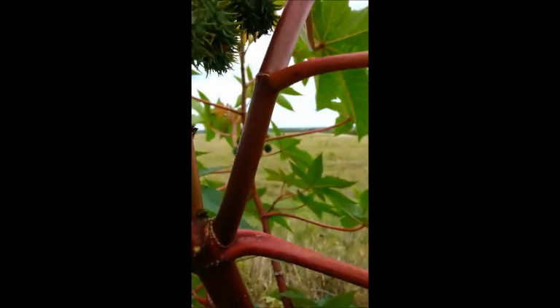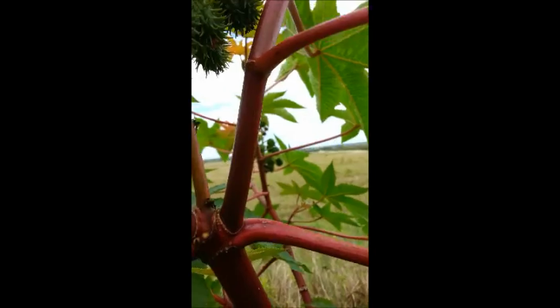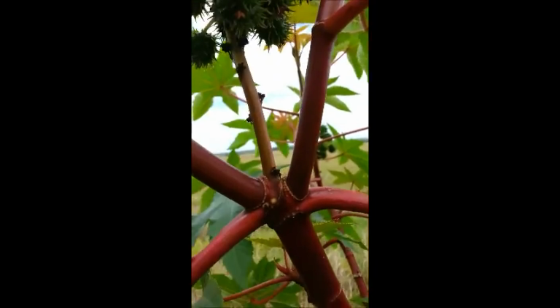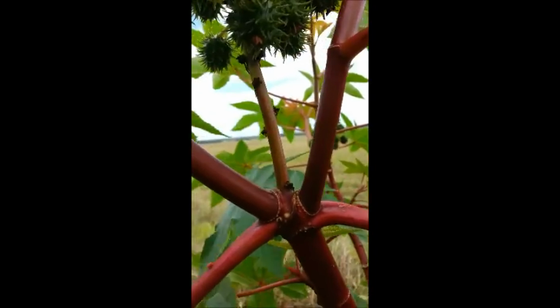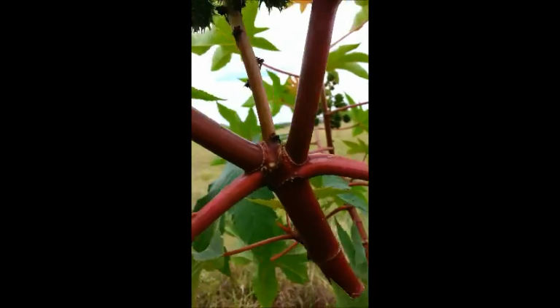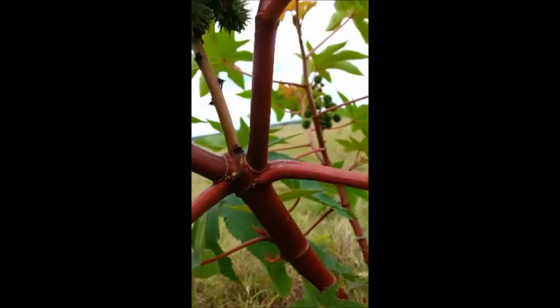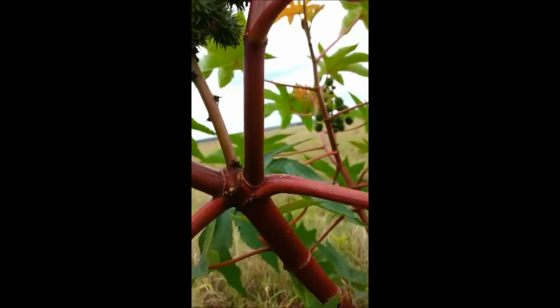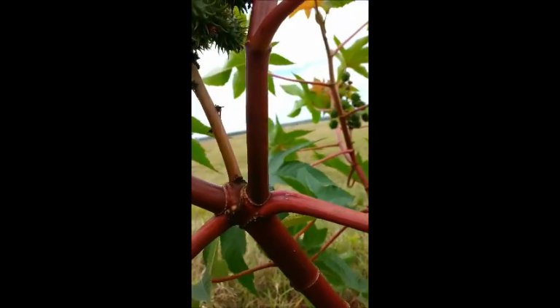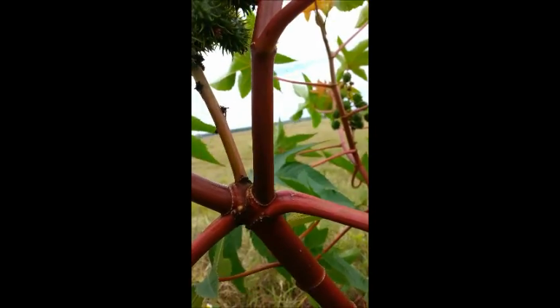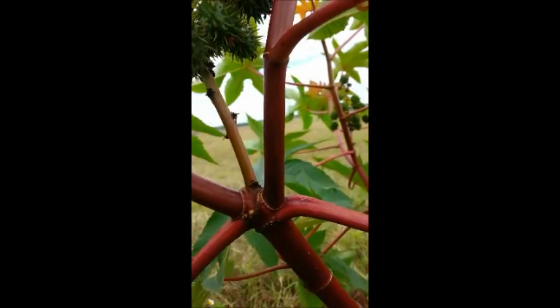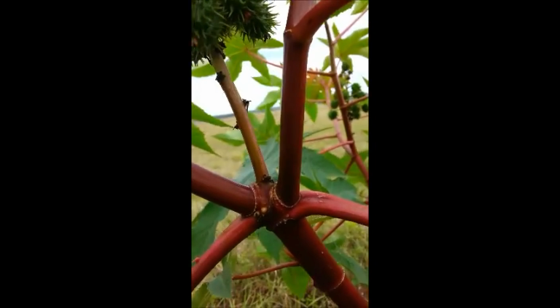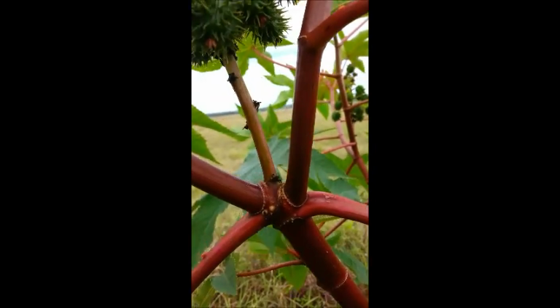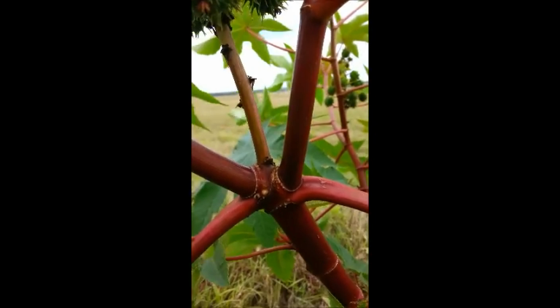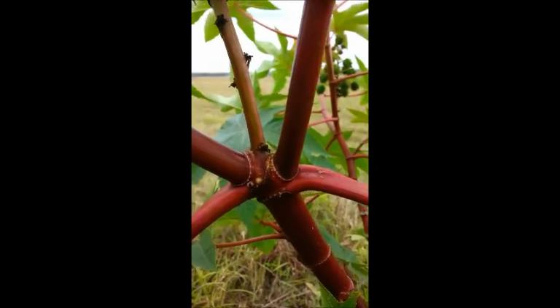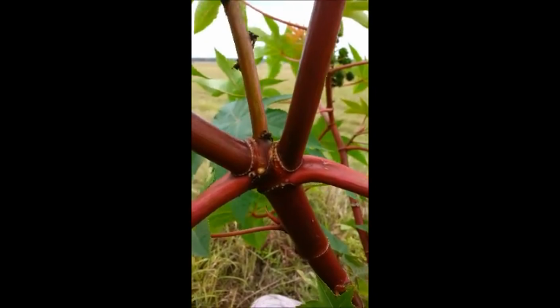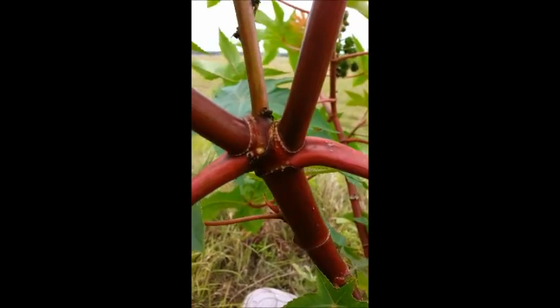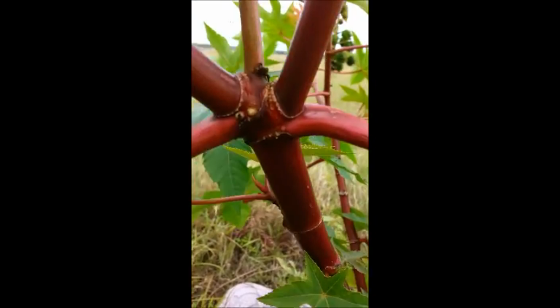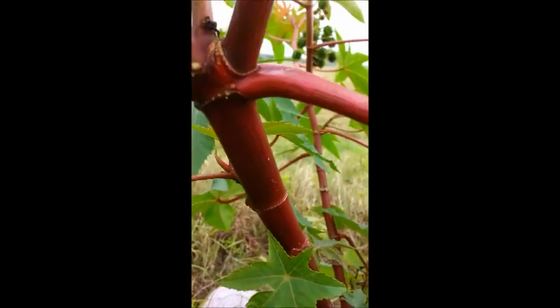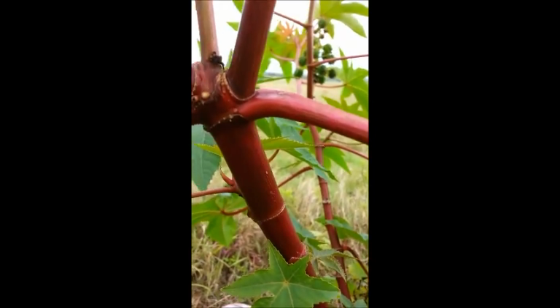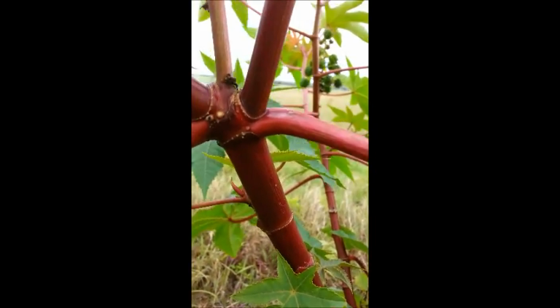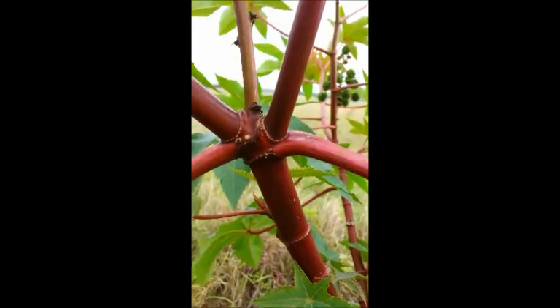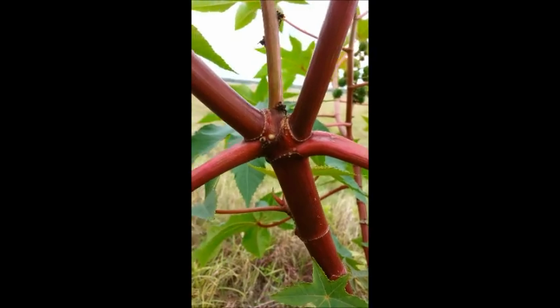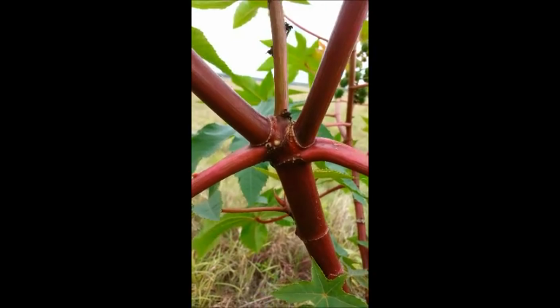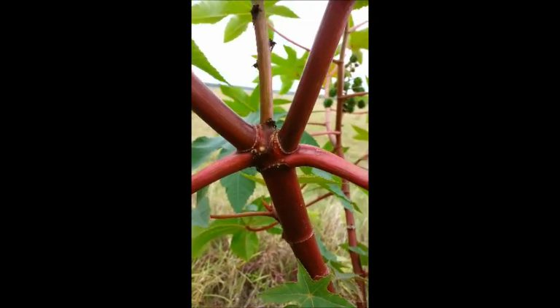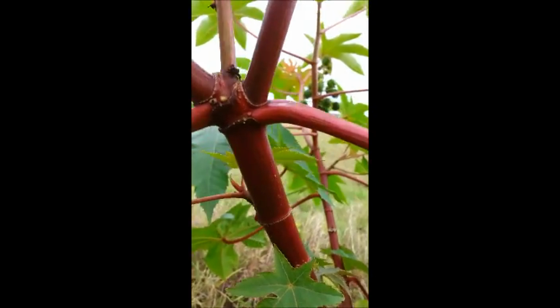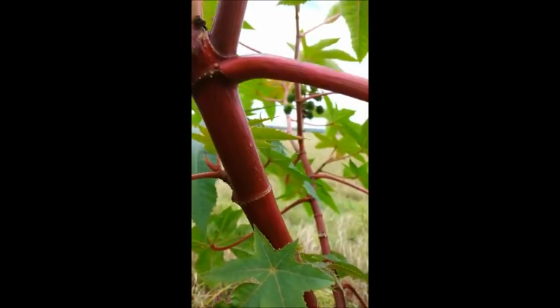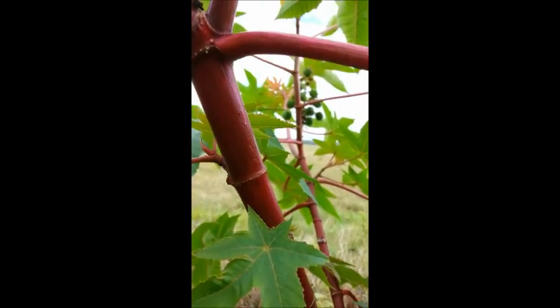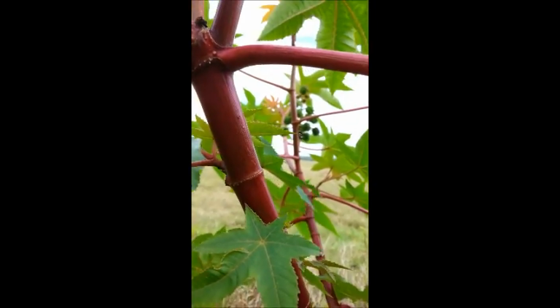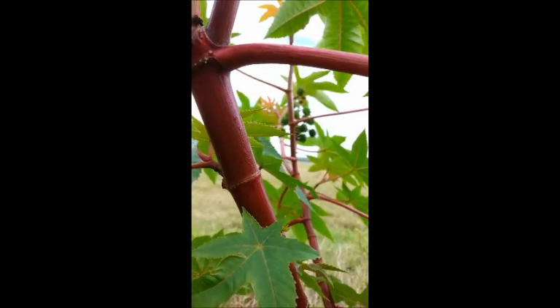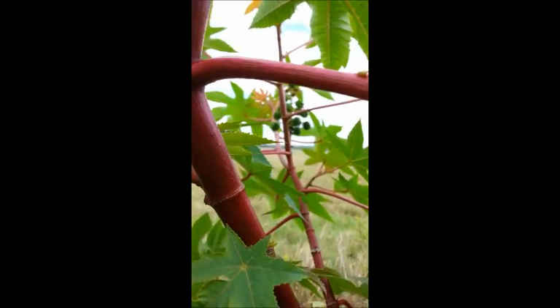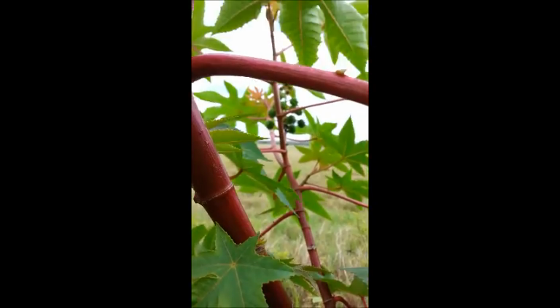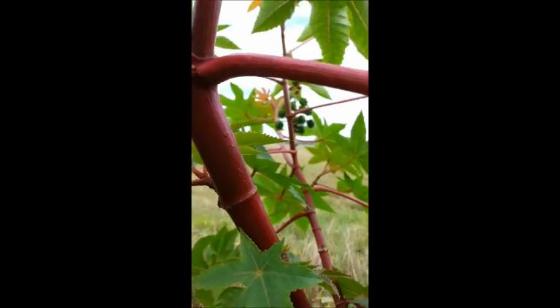Next I want to show you the bright red stems and branches of this plant. It kind of reminds me of bamboo, and if you take a look you can see why.